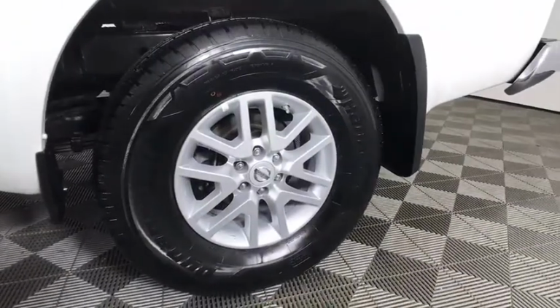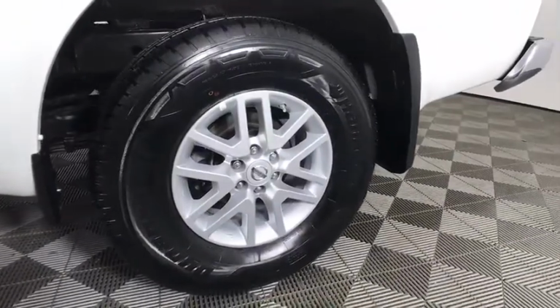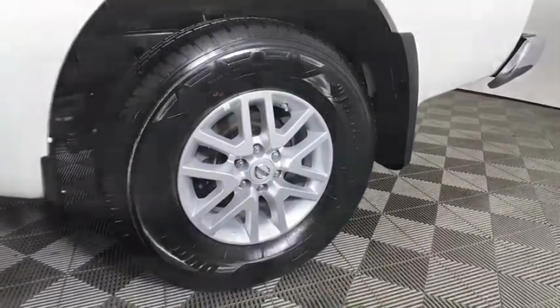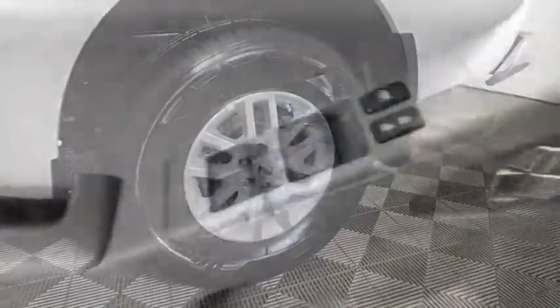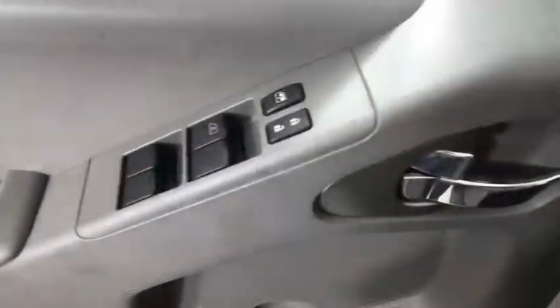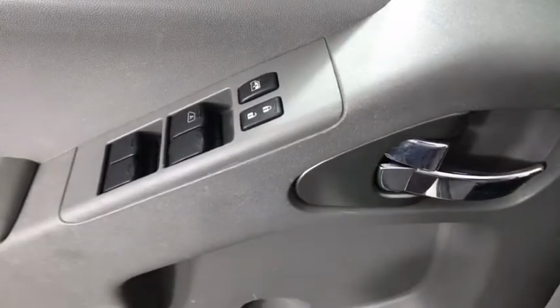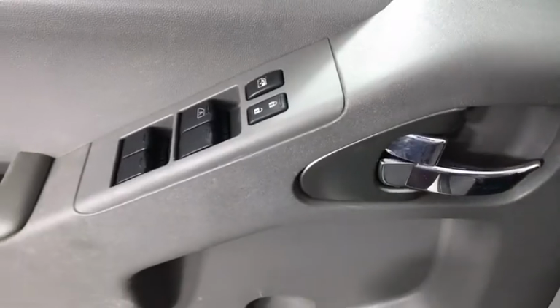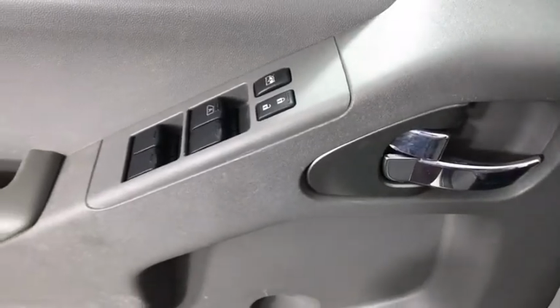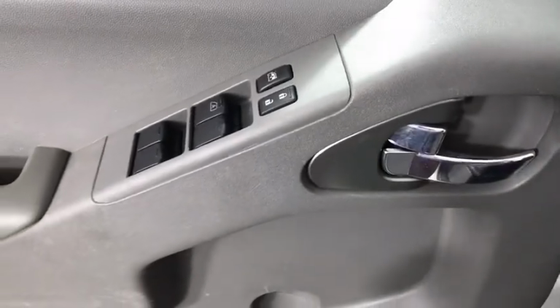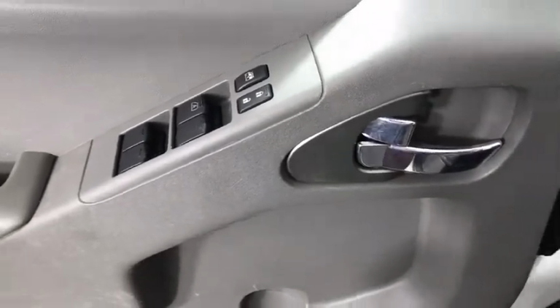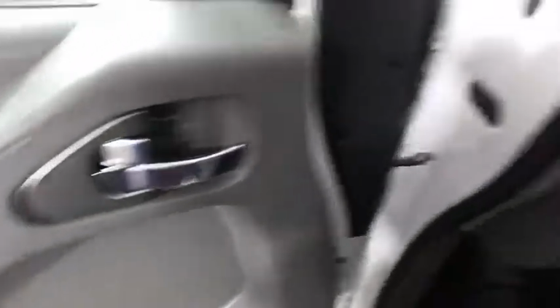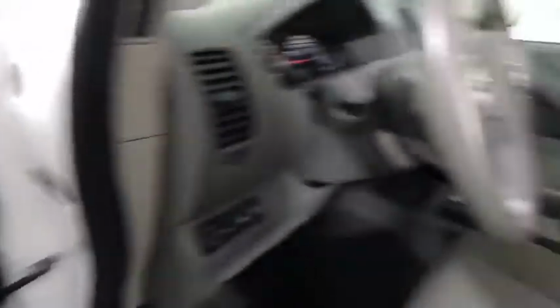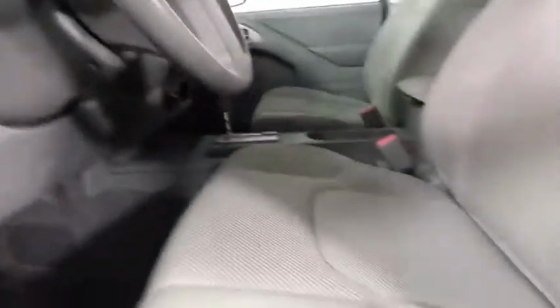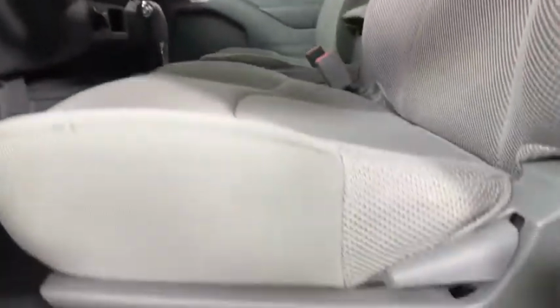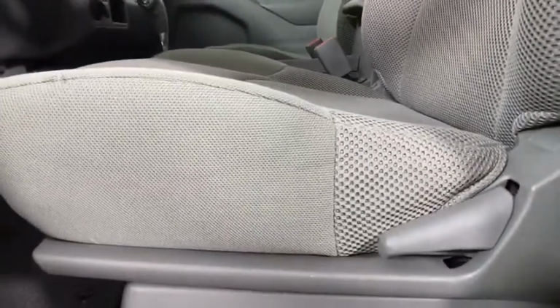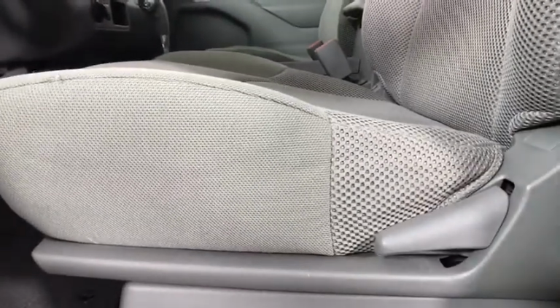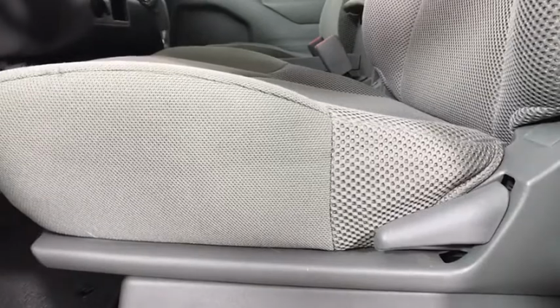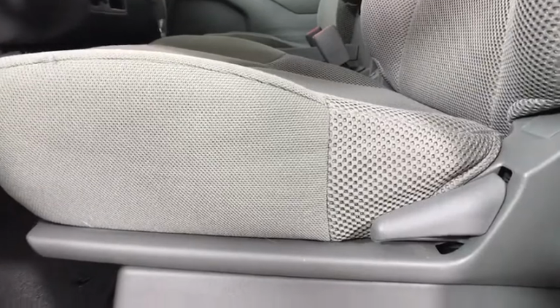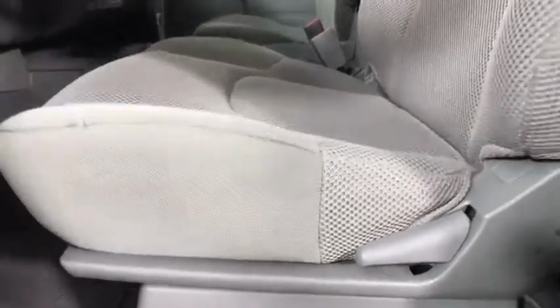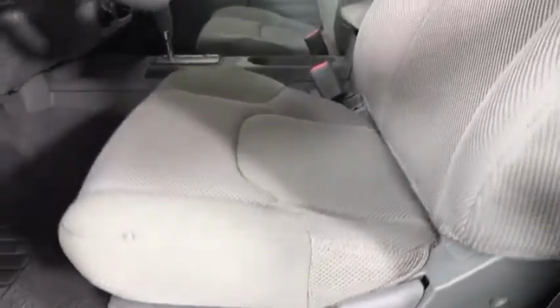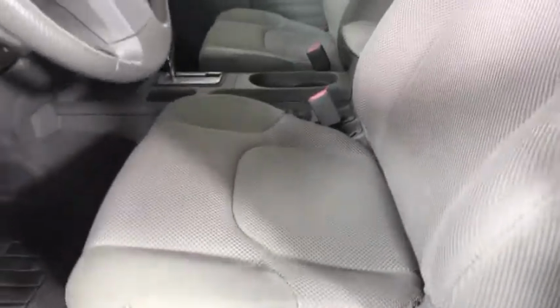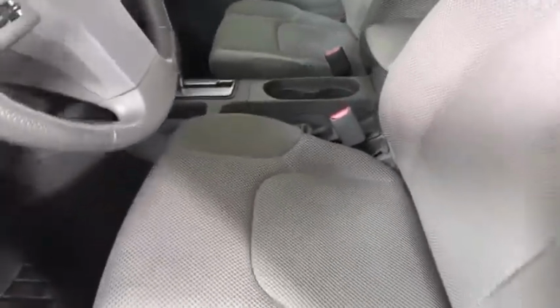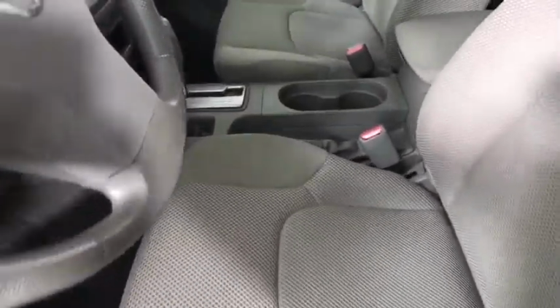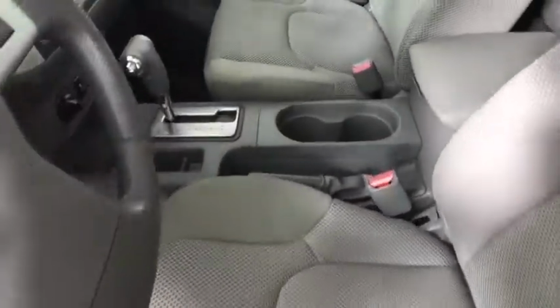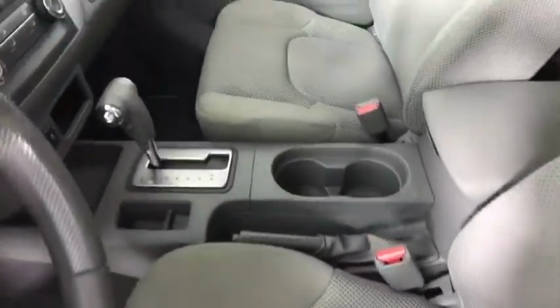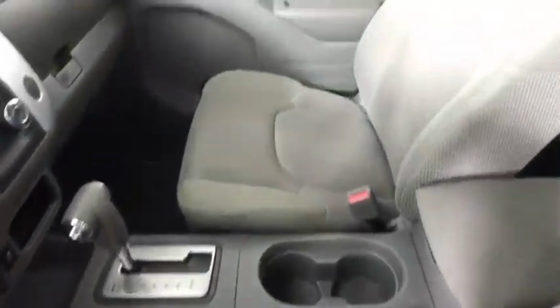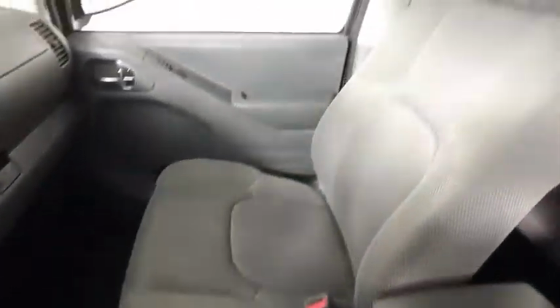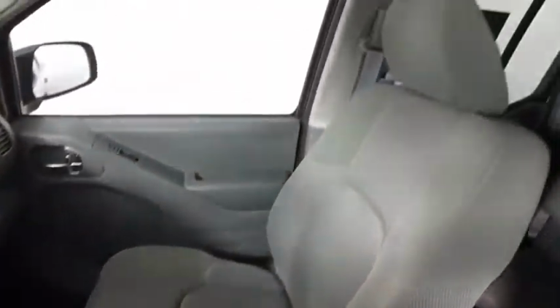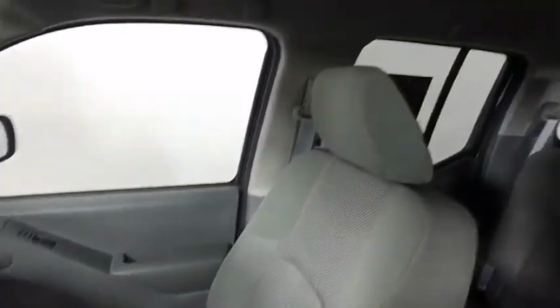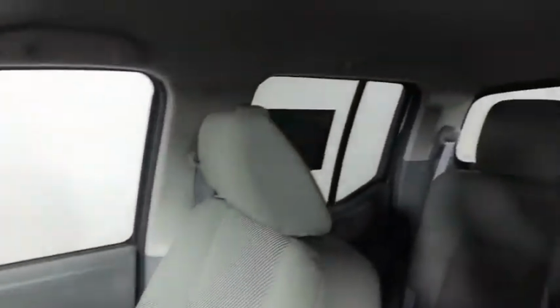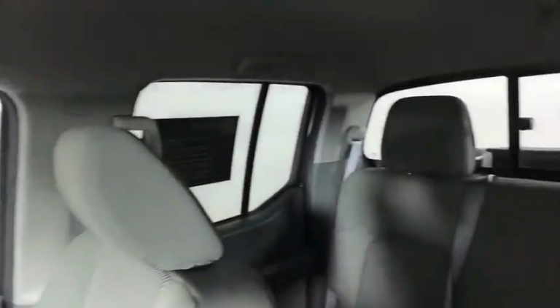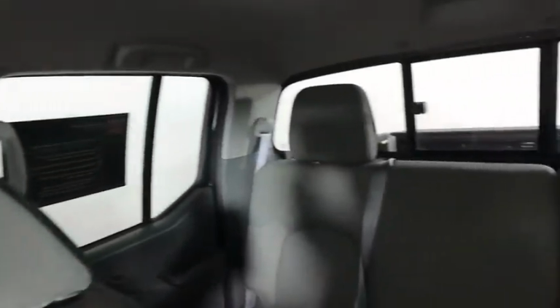Here are some of this vehicle's great options: backup camera, steering wheel audio control, stability control, anti-lock braking system, keyless entry, Bluetooth, power steering, adjustable steering wheel, four-wheel drive, and four-wheel disc brakes.